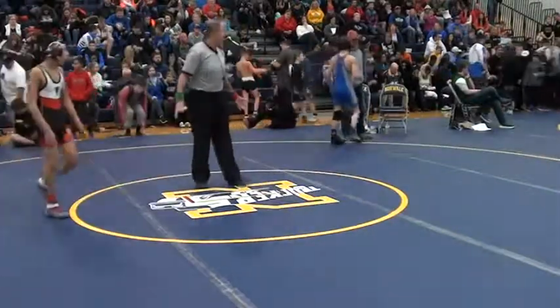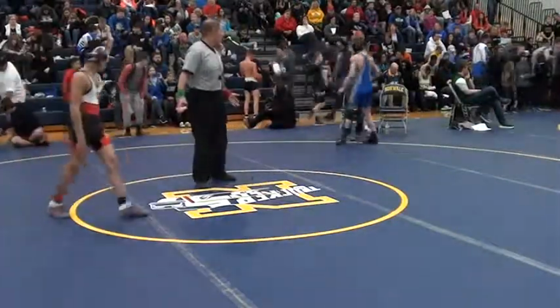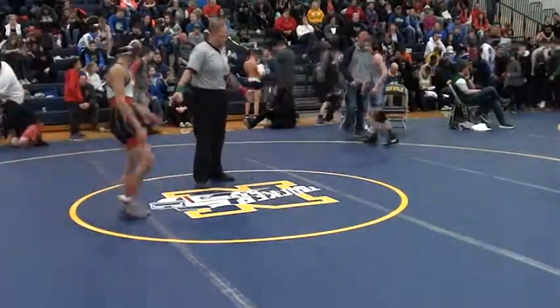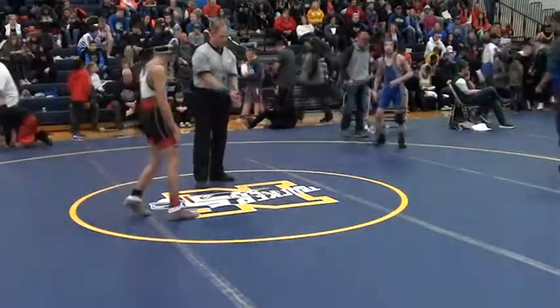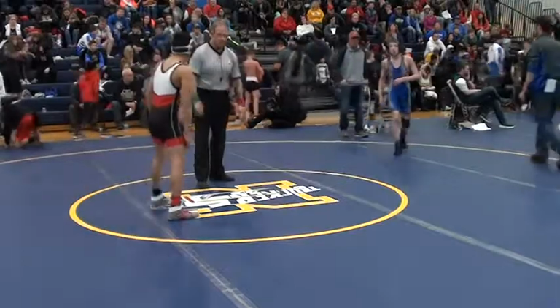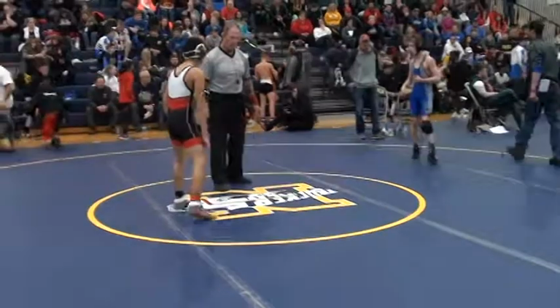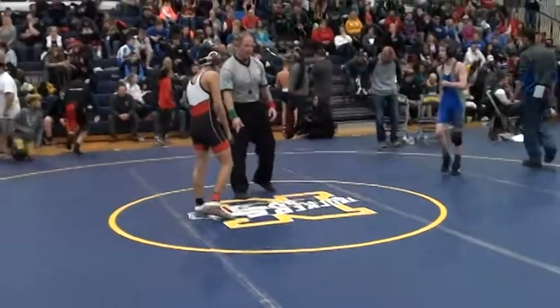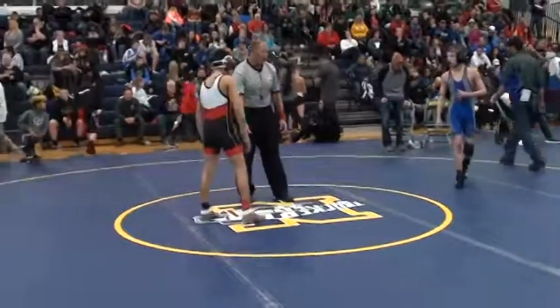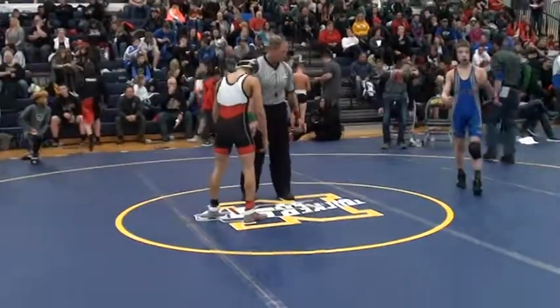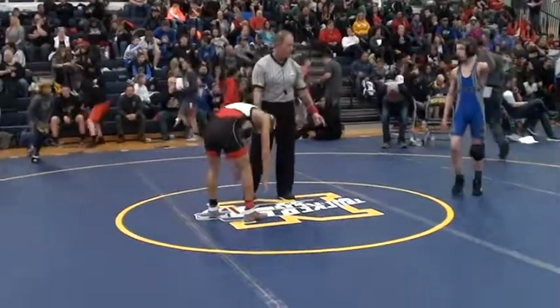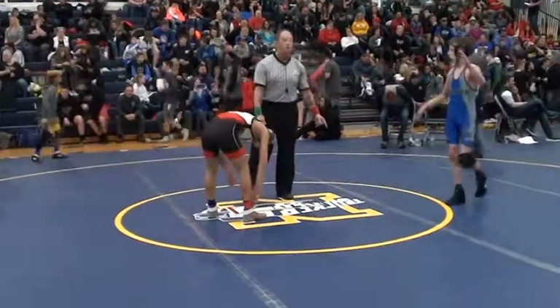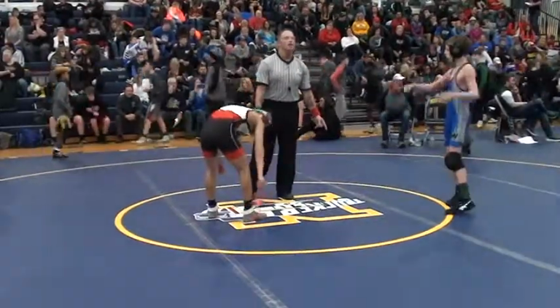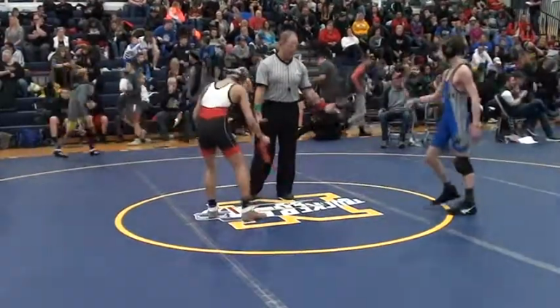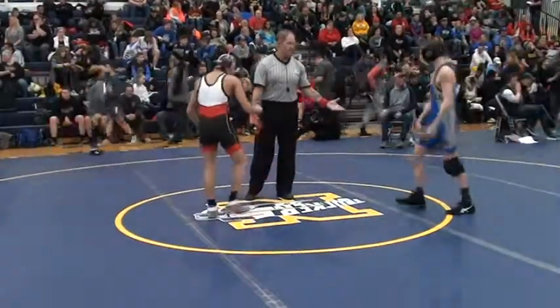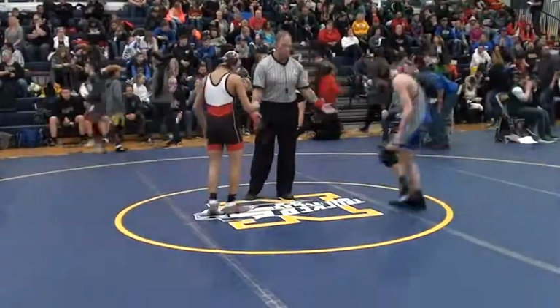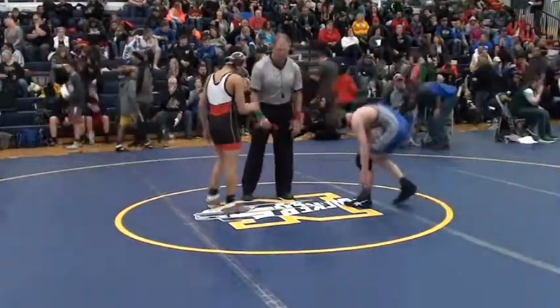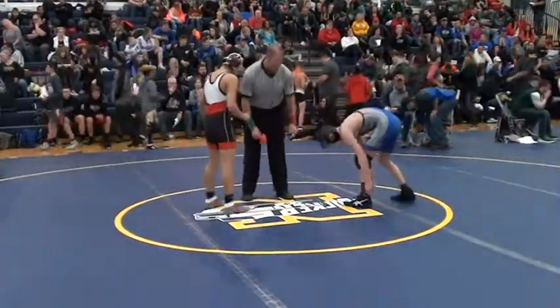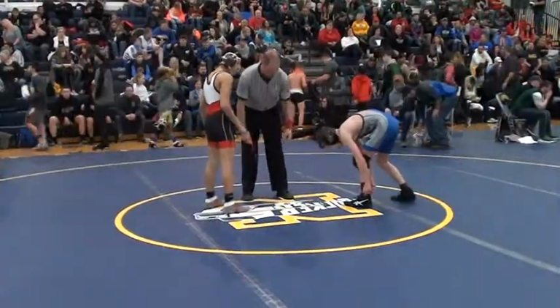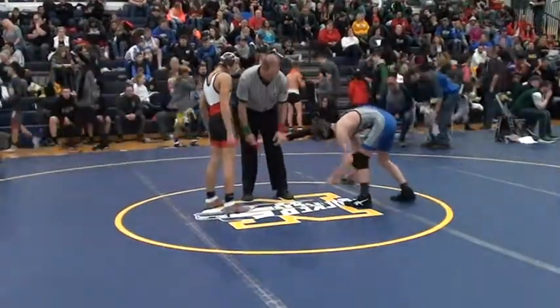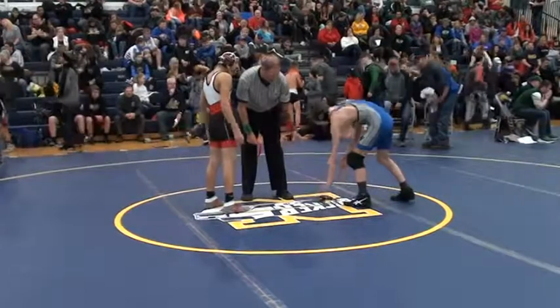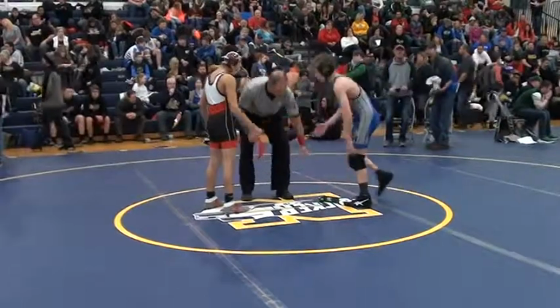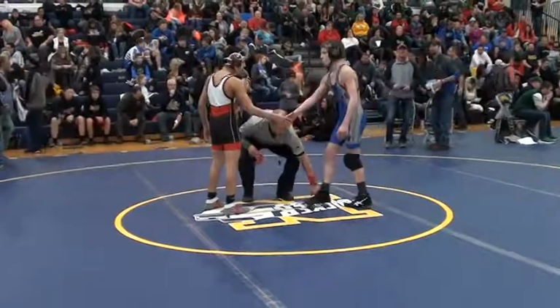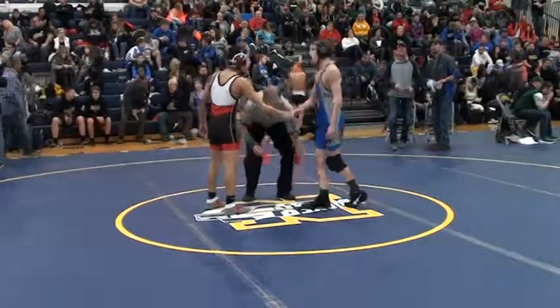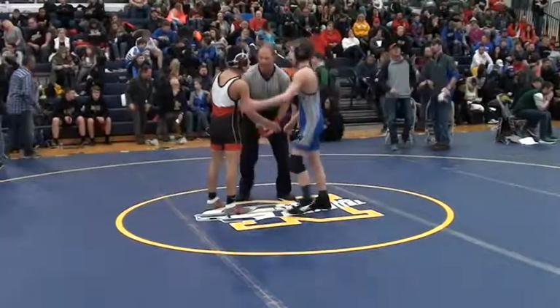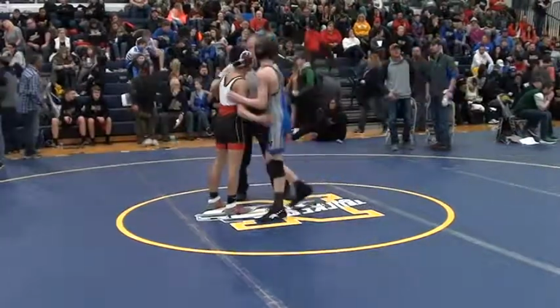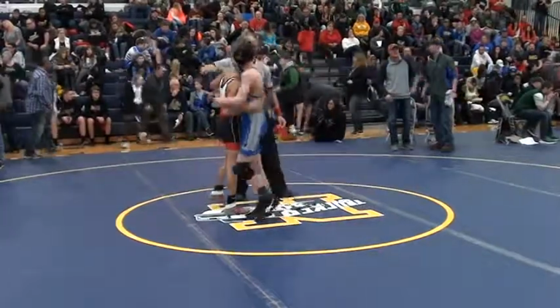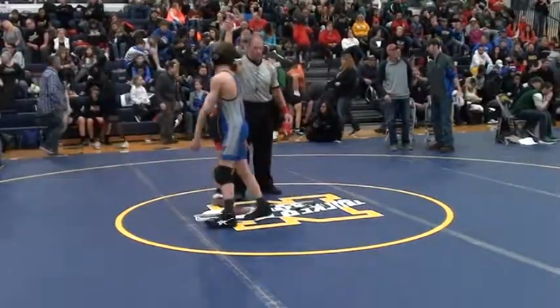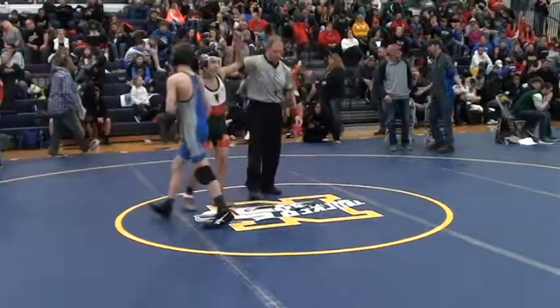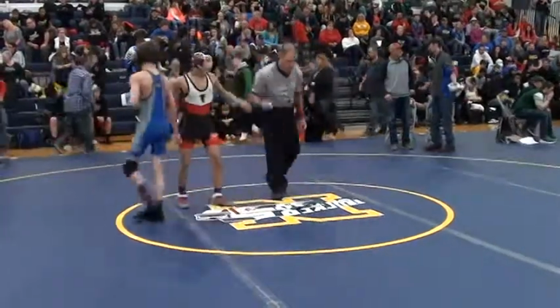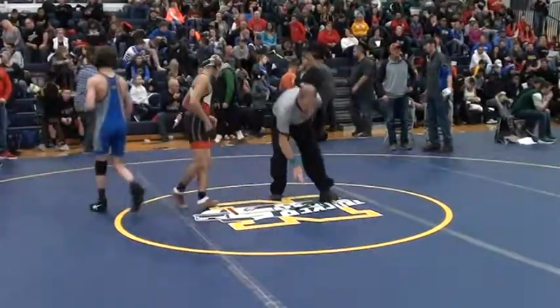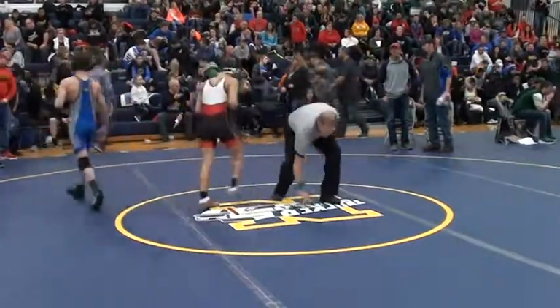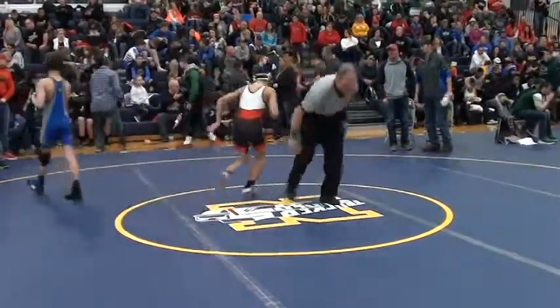15-1 — it is going to be a tech fall. Pina is going to get the tech here and it is over. Pina is right. There it is — Pina is going to be your winner at 108.